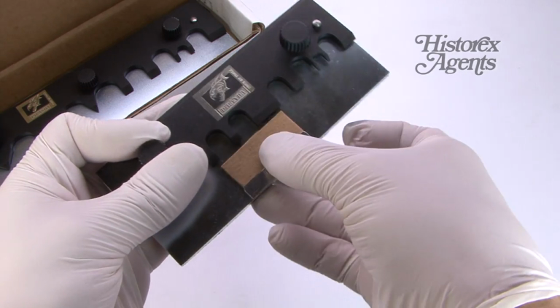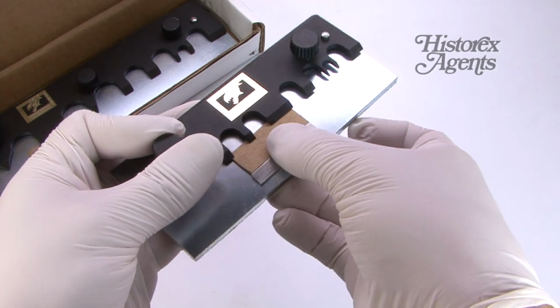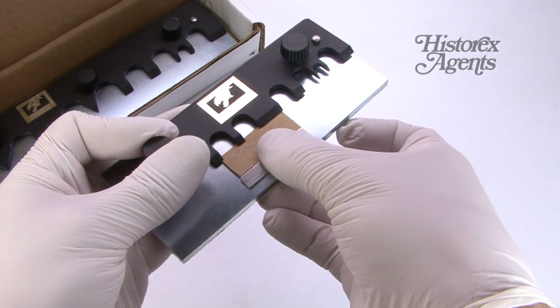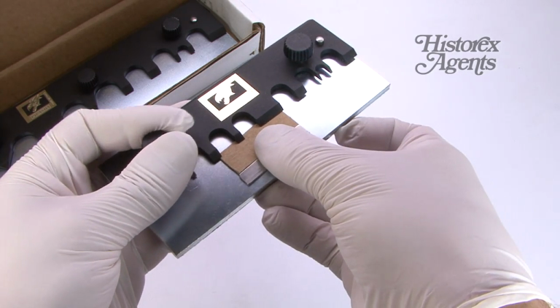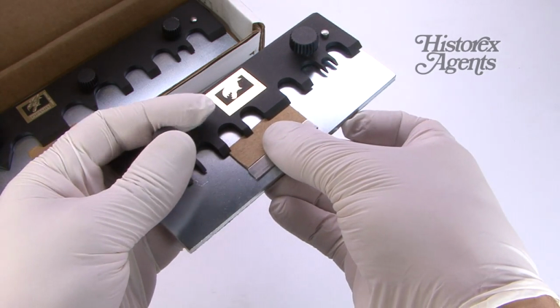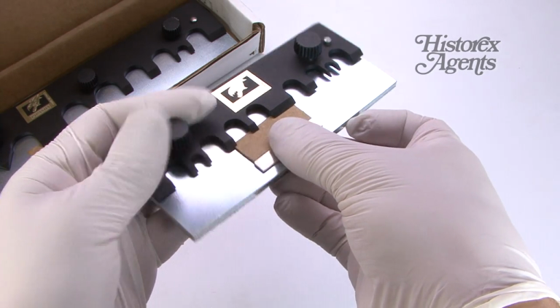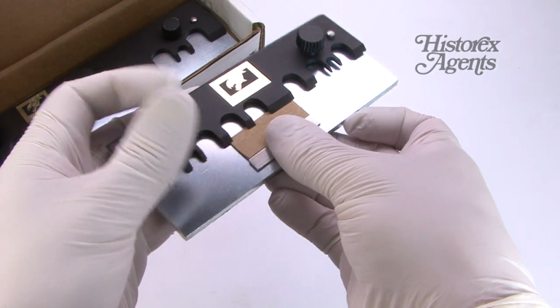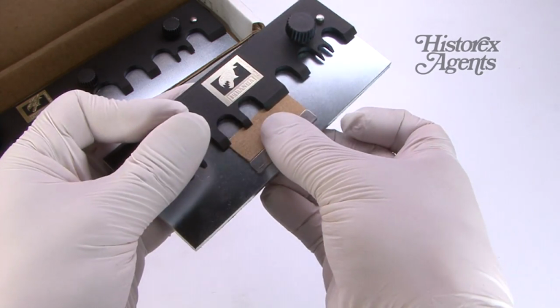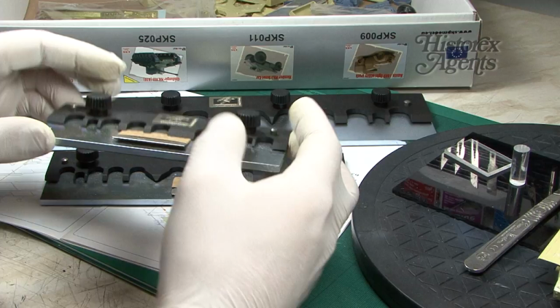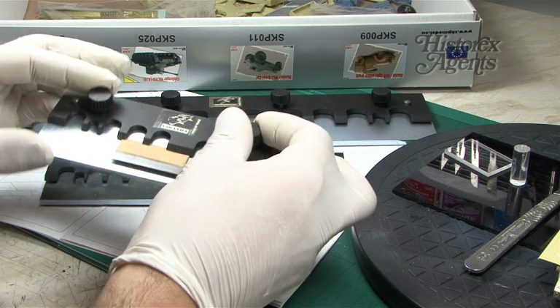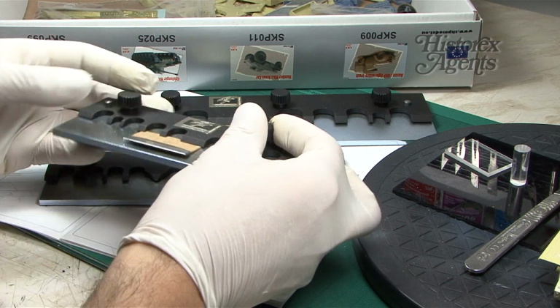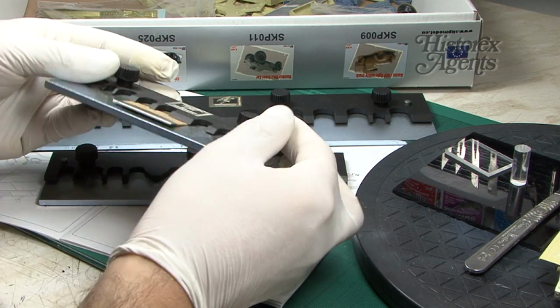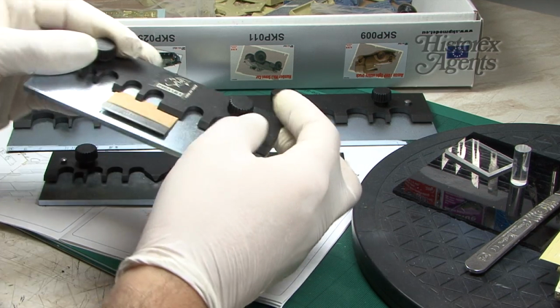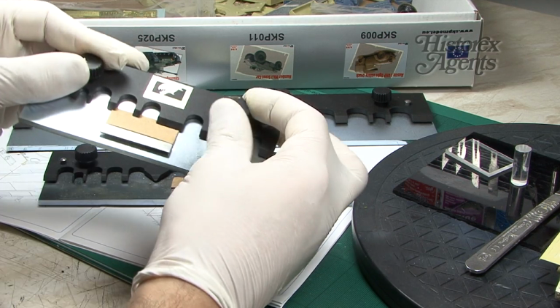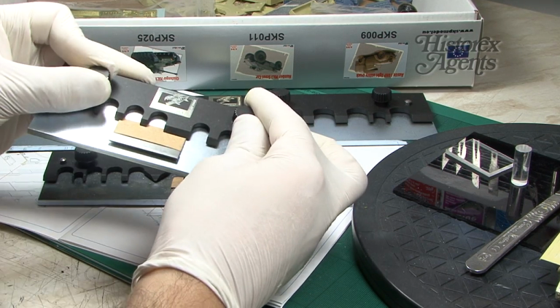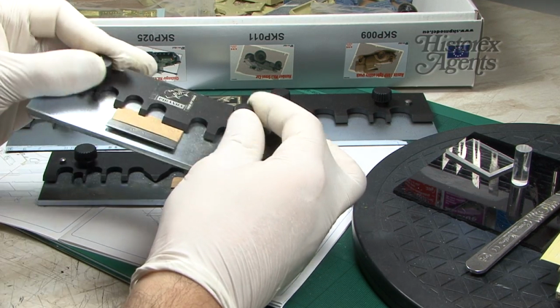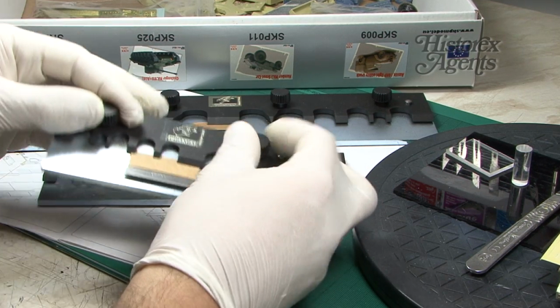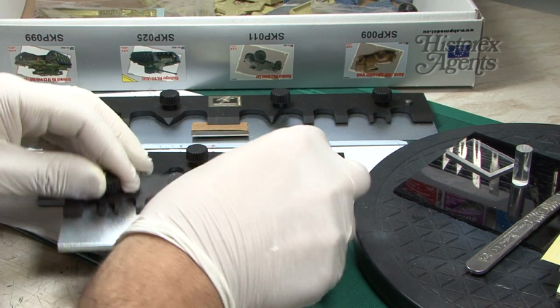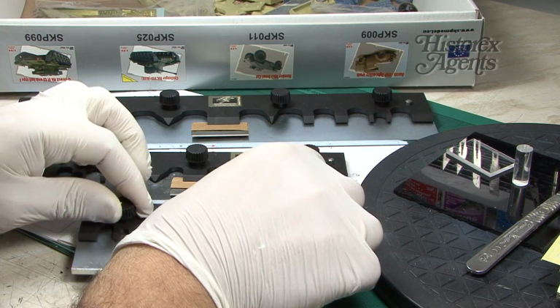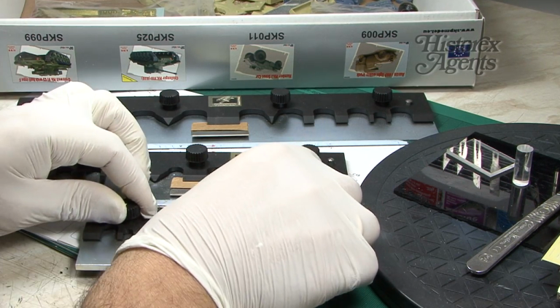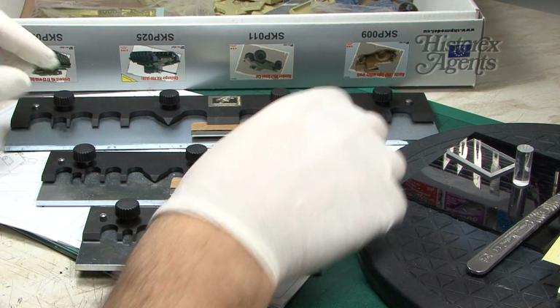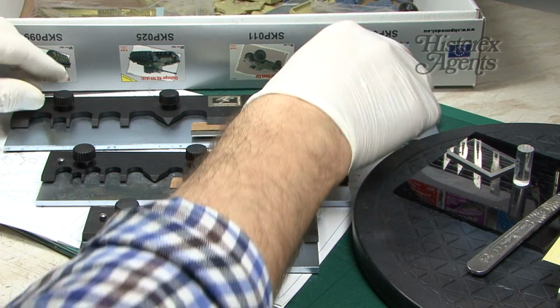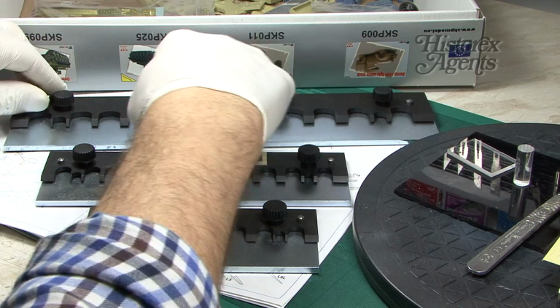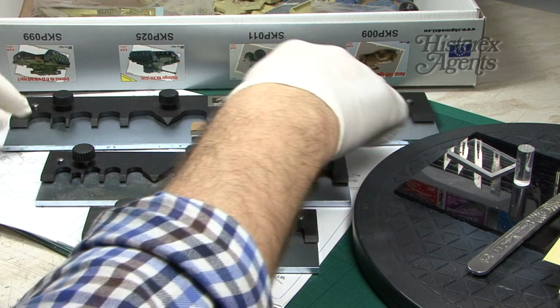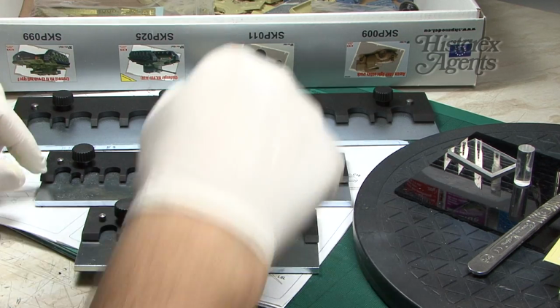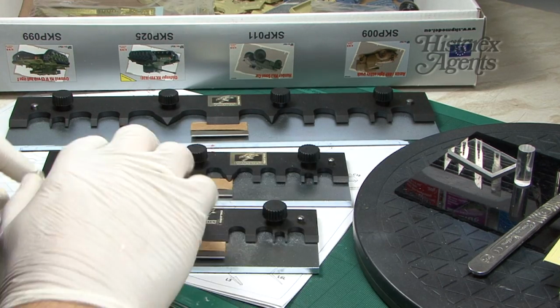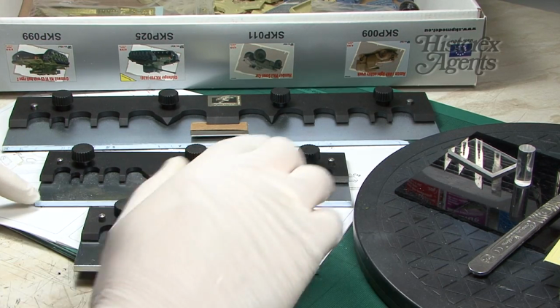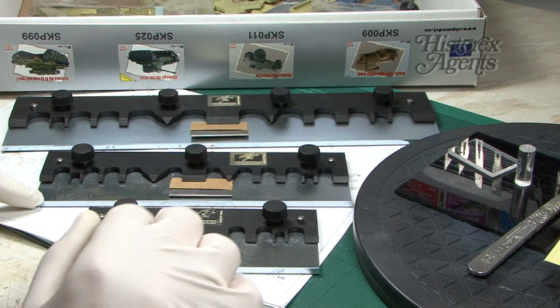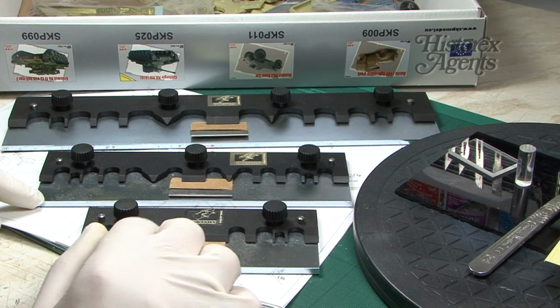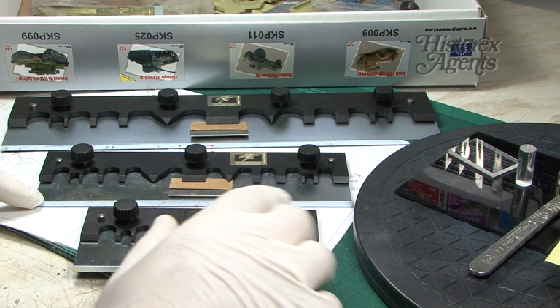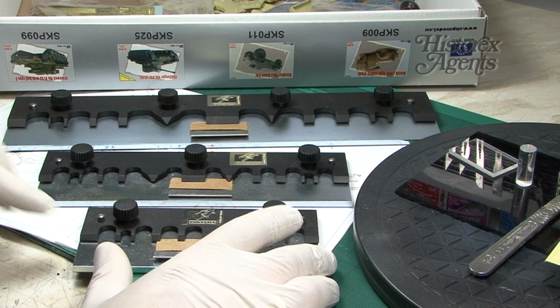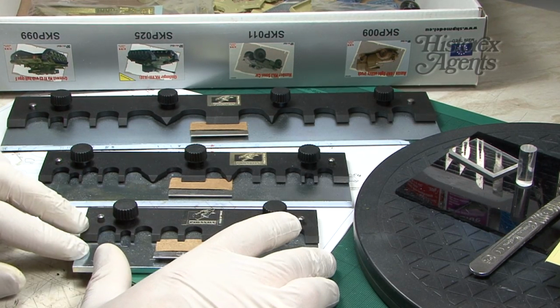They all work the same way and construction is similar. They all have these plastic knurled dials — four on the longer one, three on the middle one, and two on the other one.